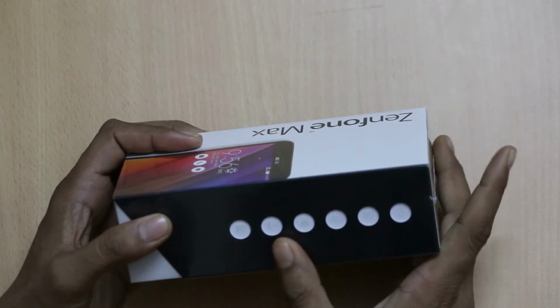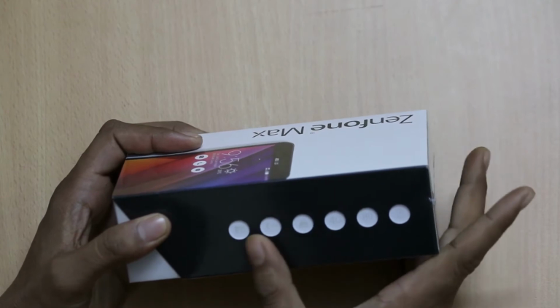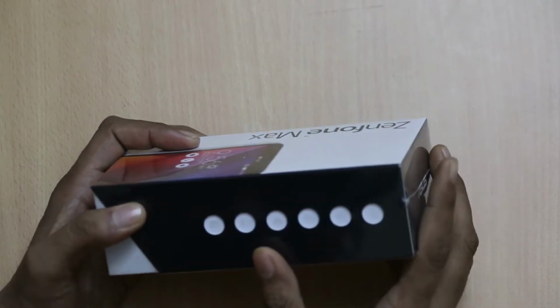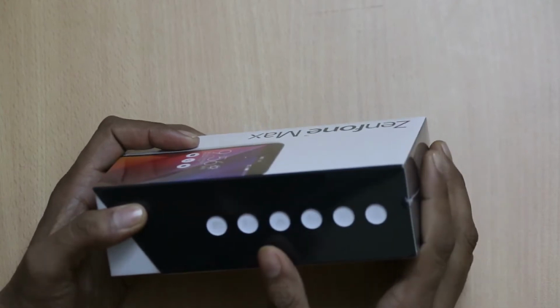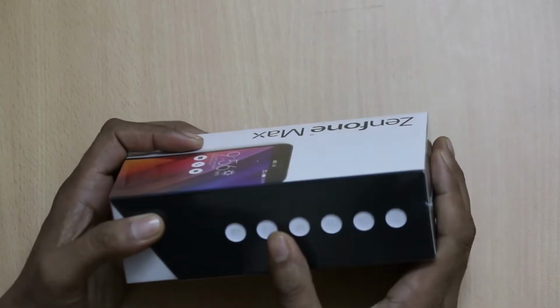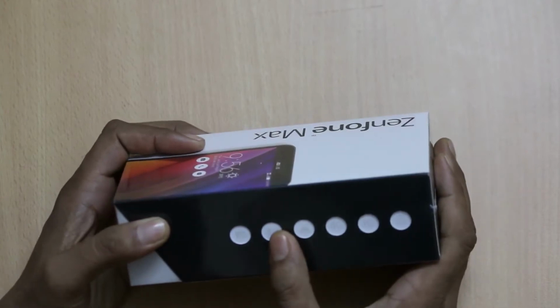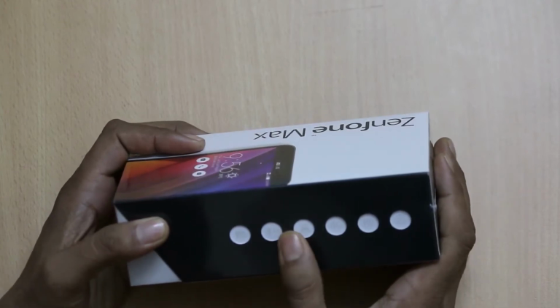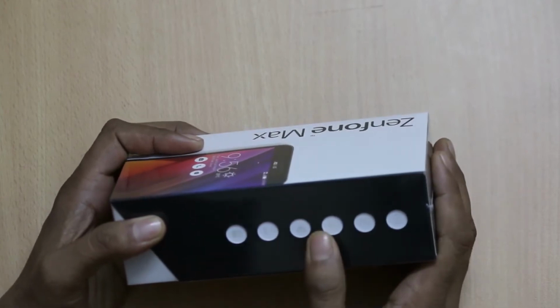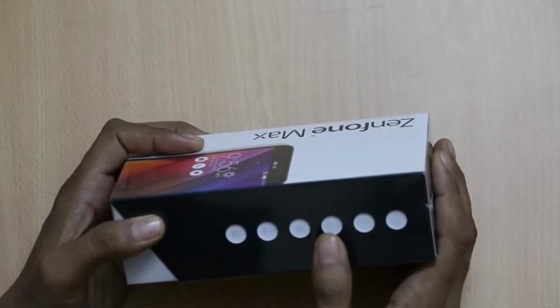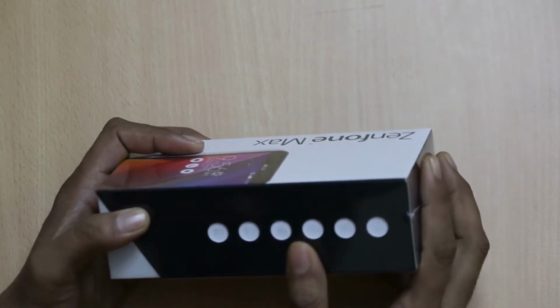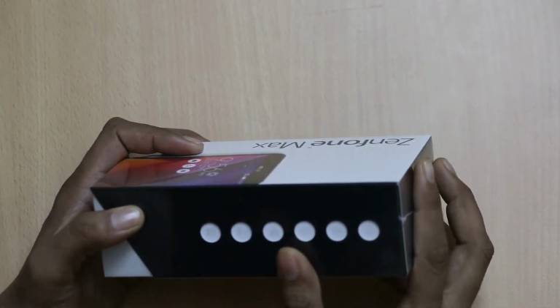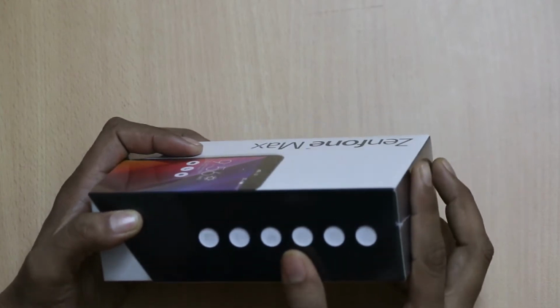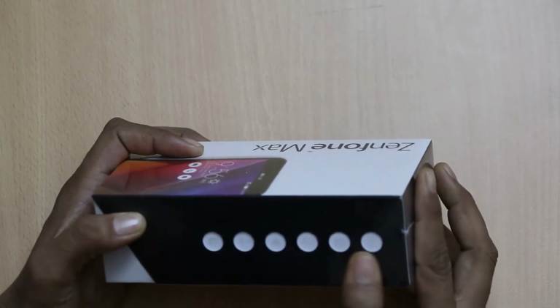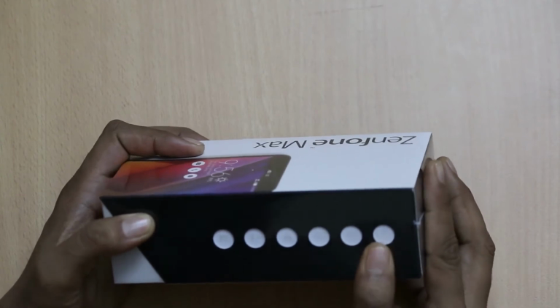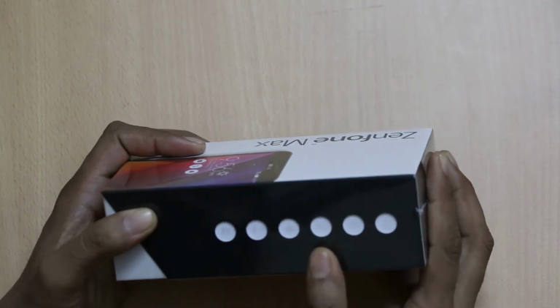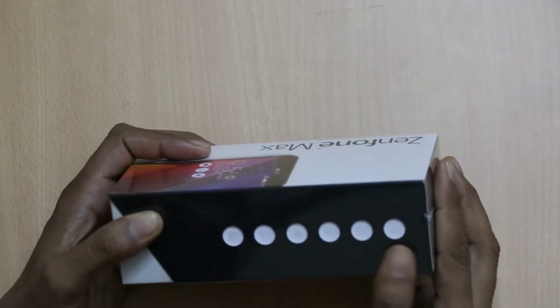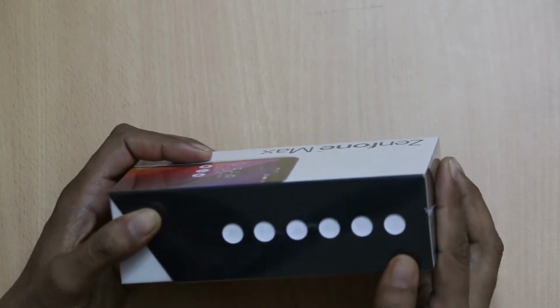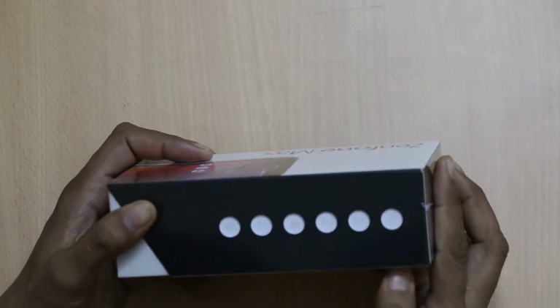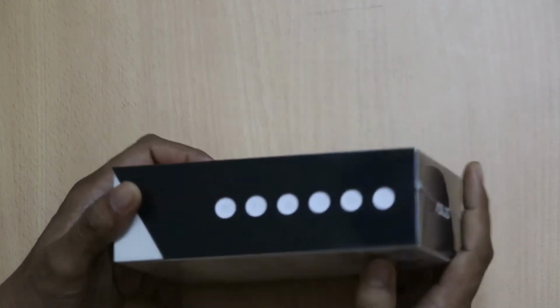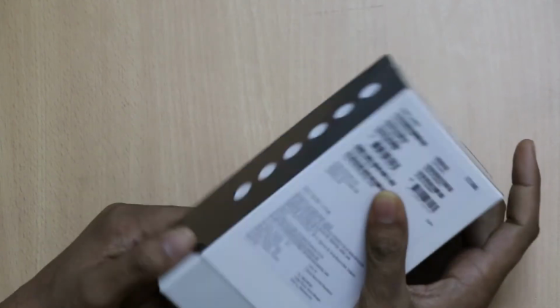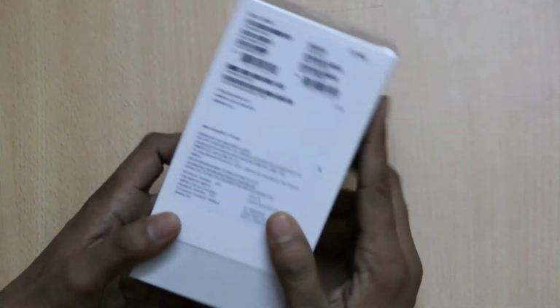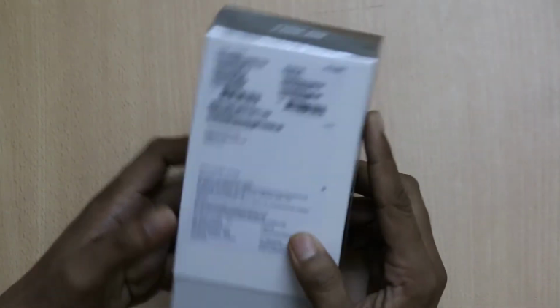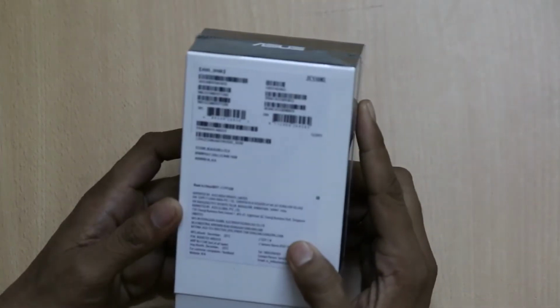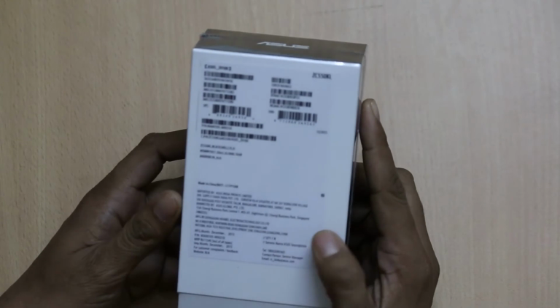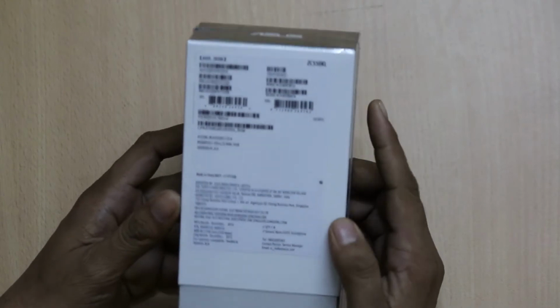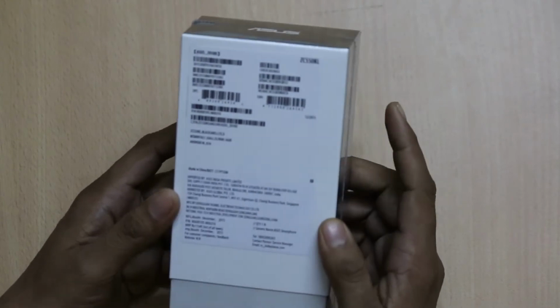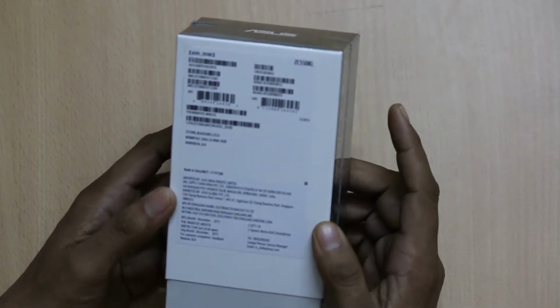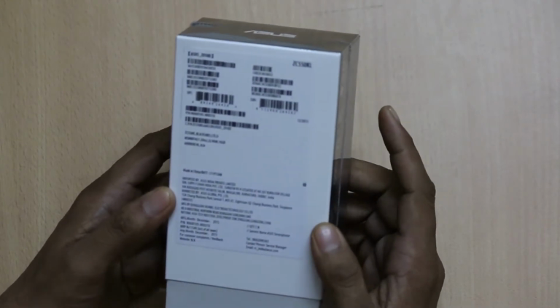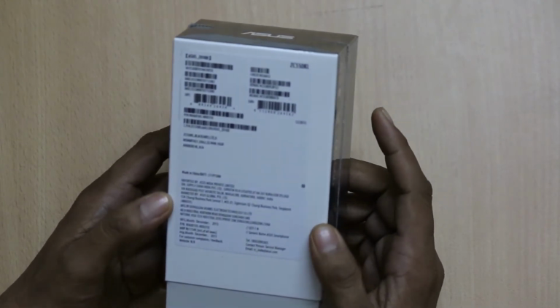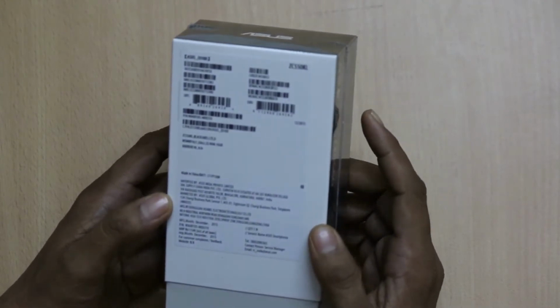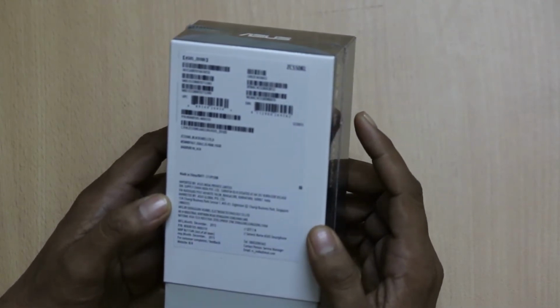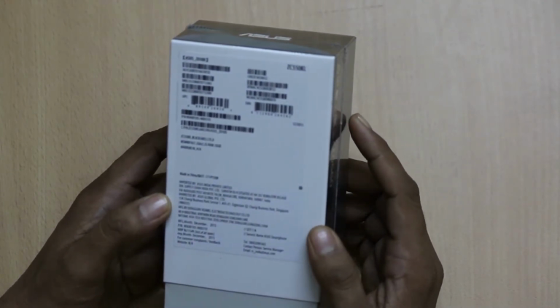There is a camera with Bluetooth connectivity 4.0 and other specifications are shown with the image. At the back, you will find the IMEI number and some details.